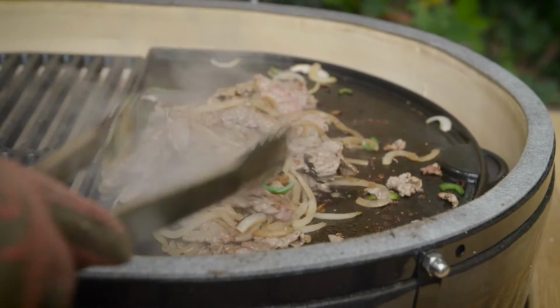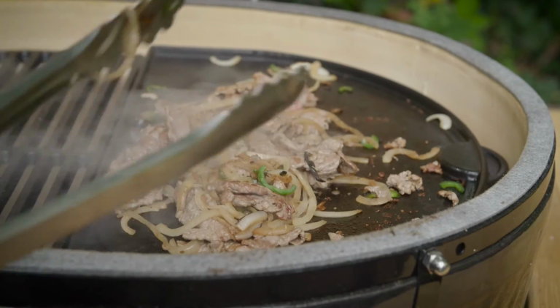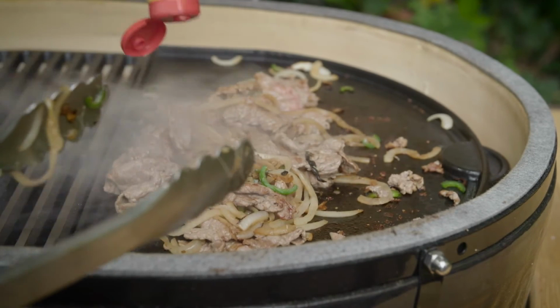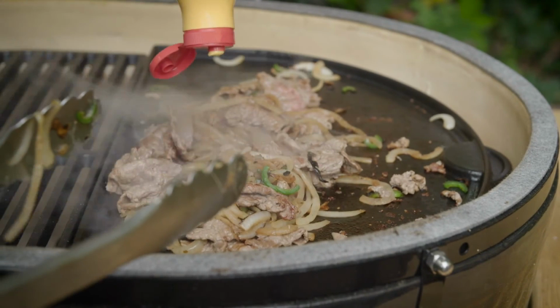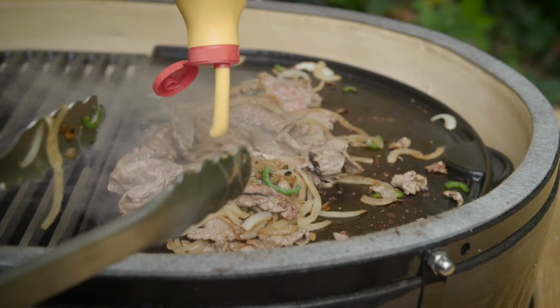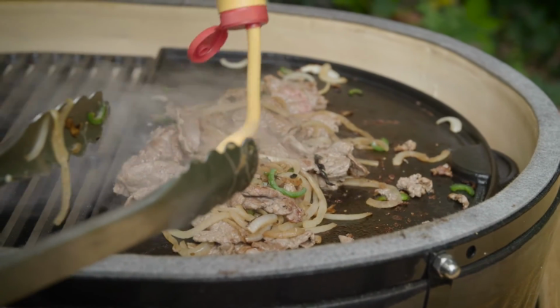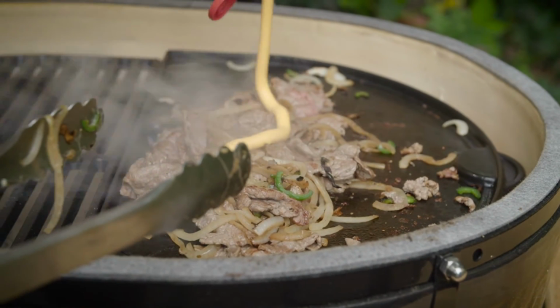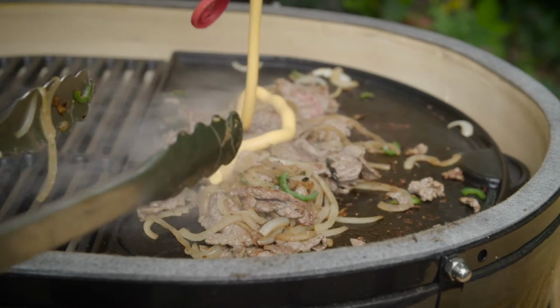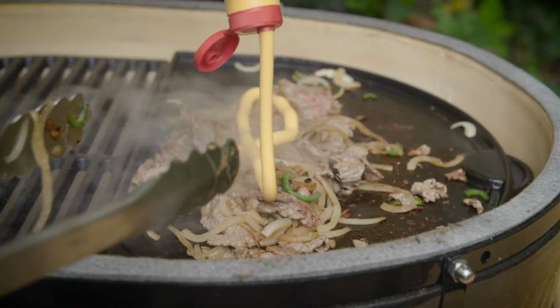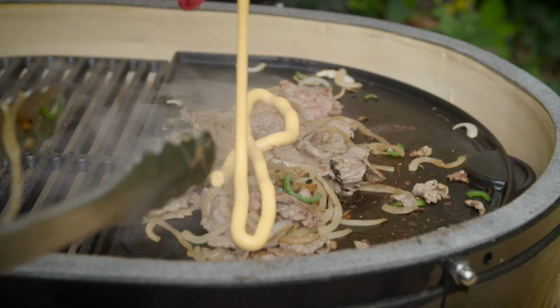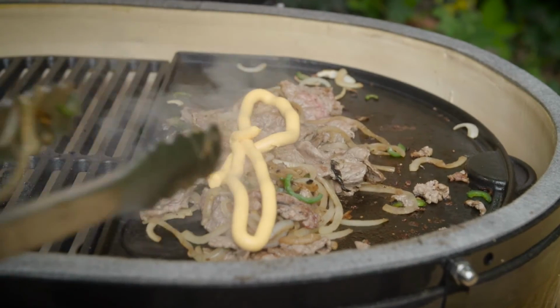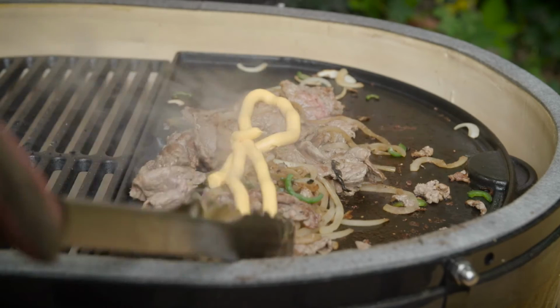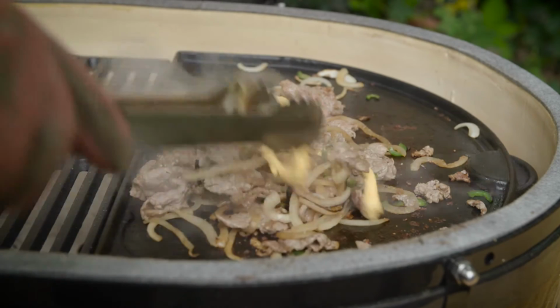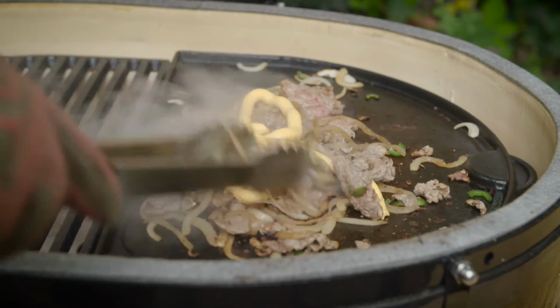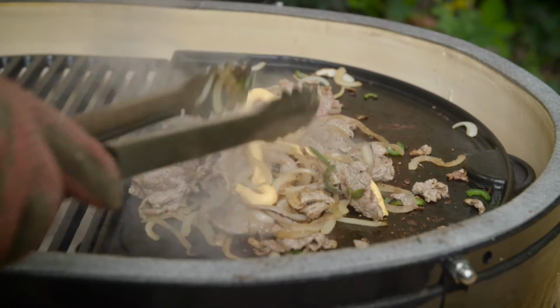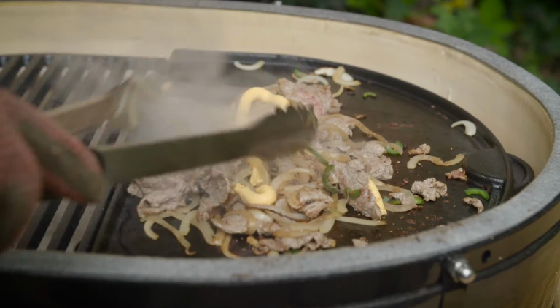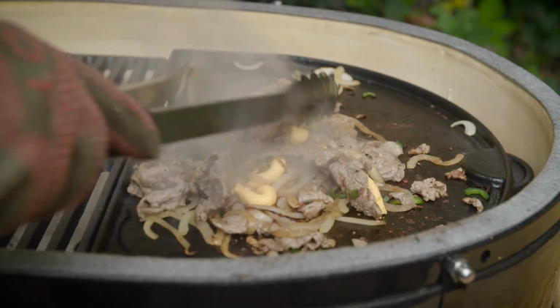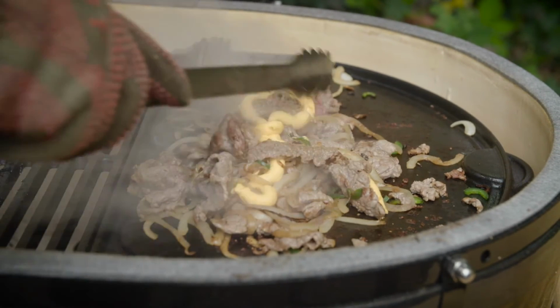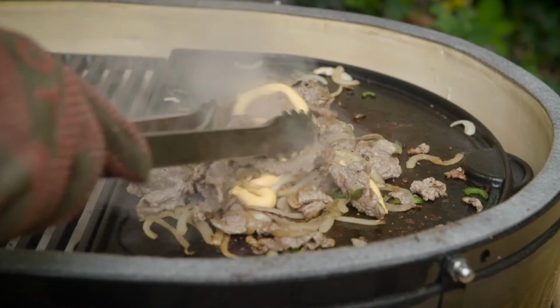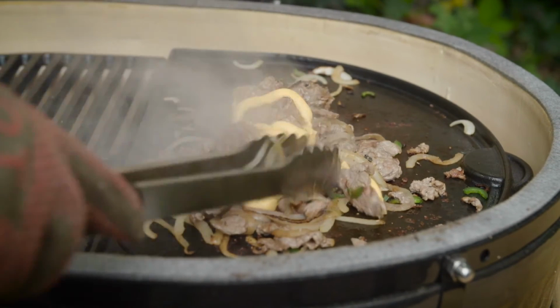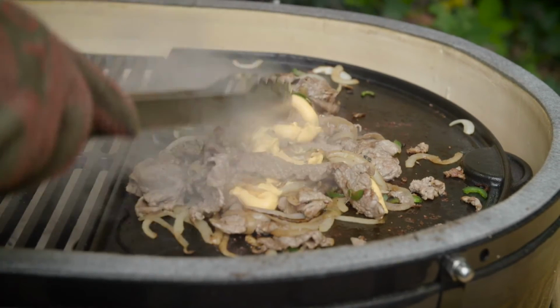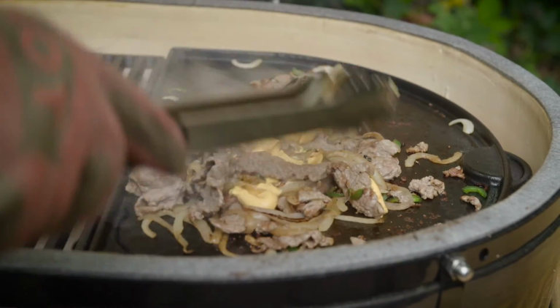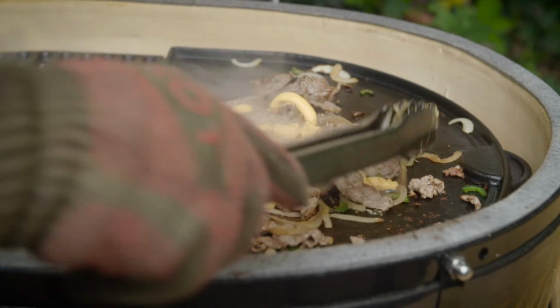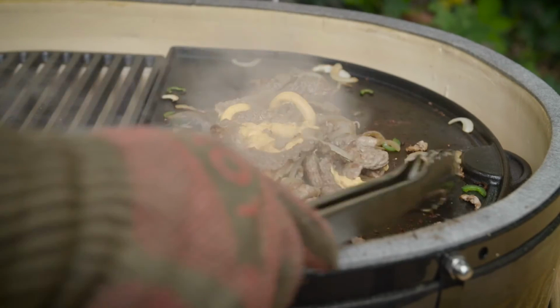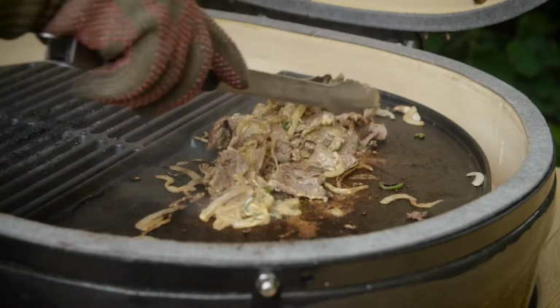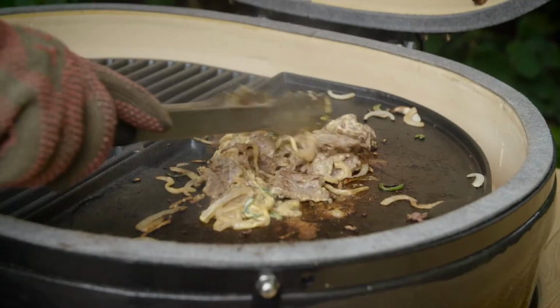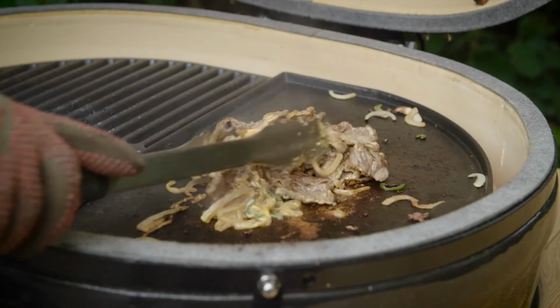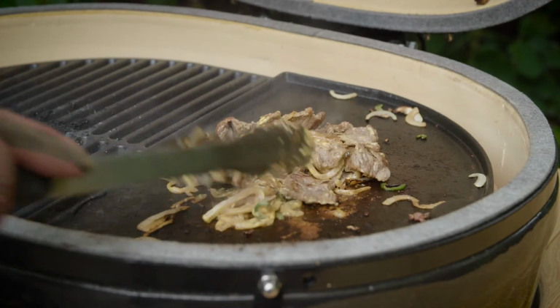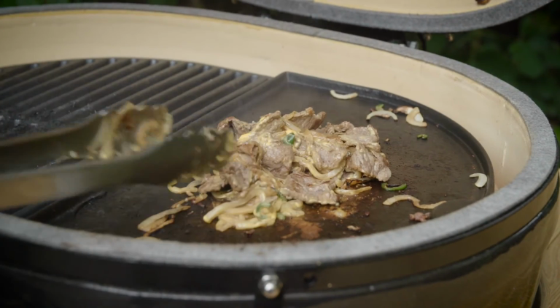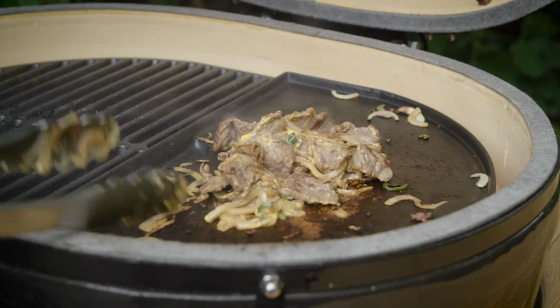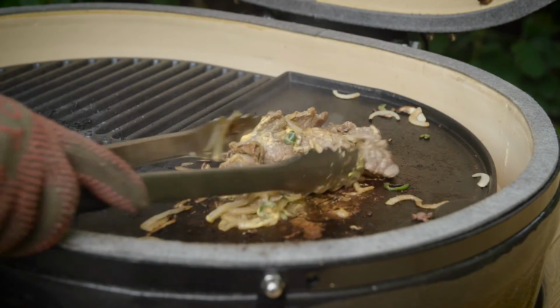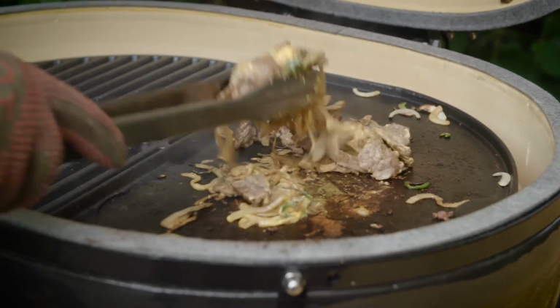When all the ingredients are blended and done cooking, I add the cheese on top until it is melted. Then I place everything on the previously toasted bread.